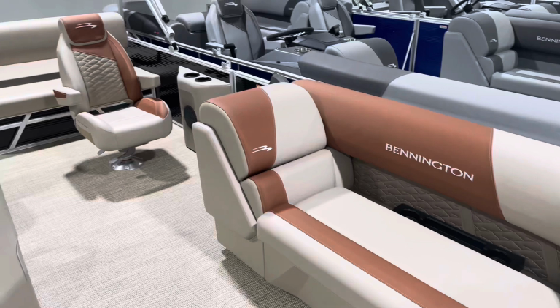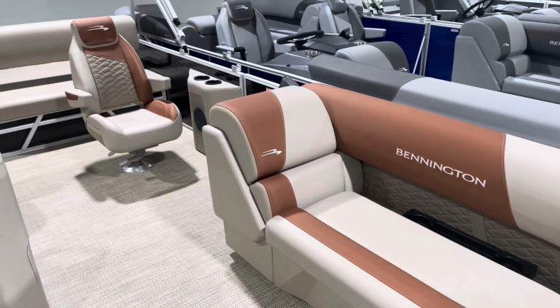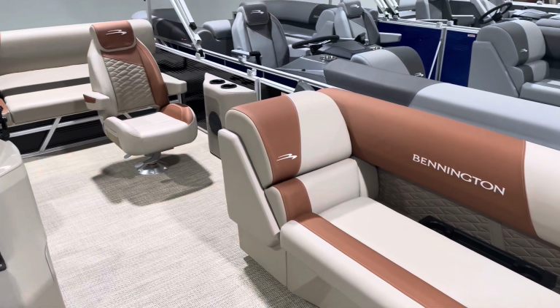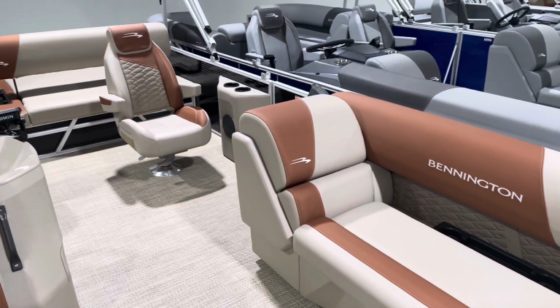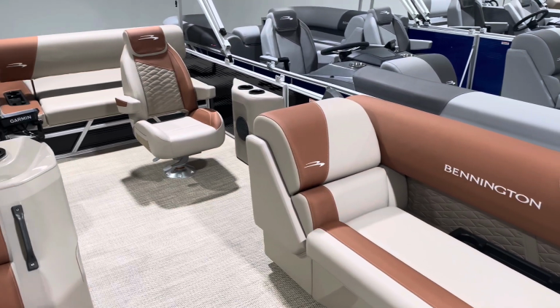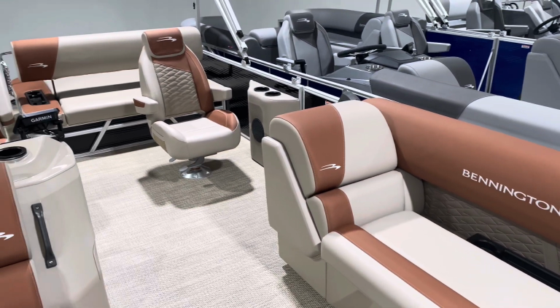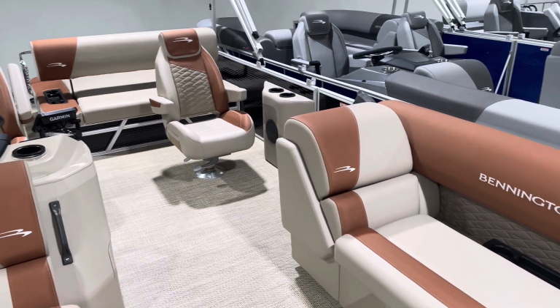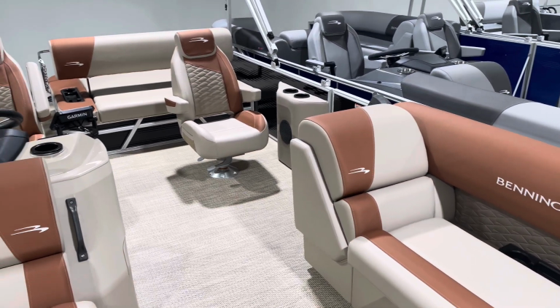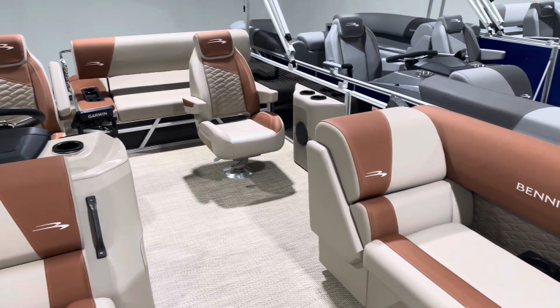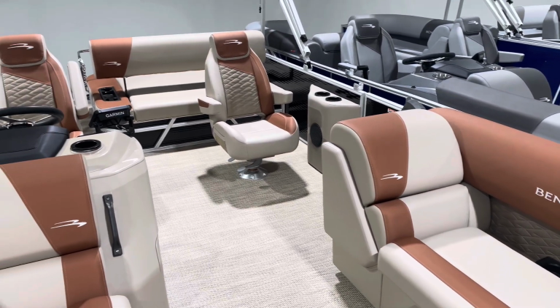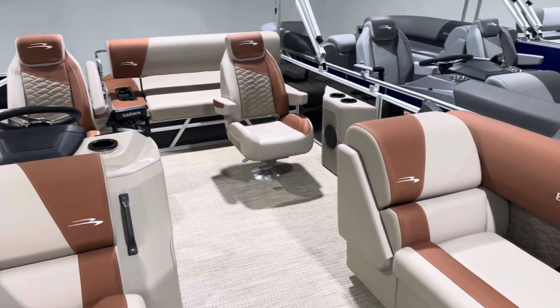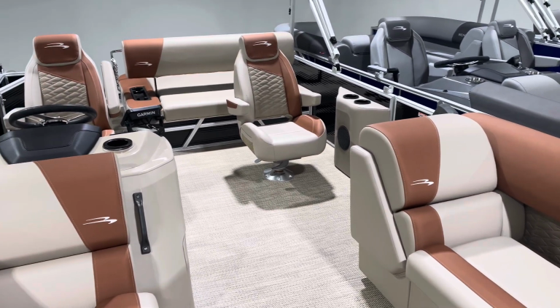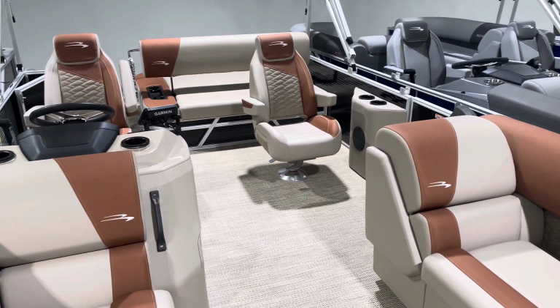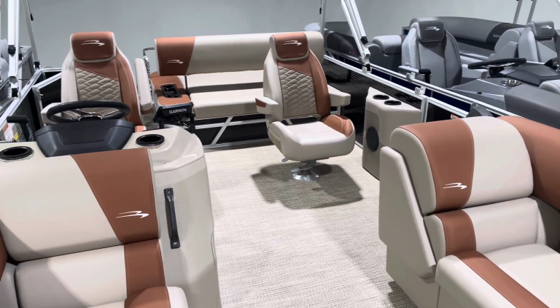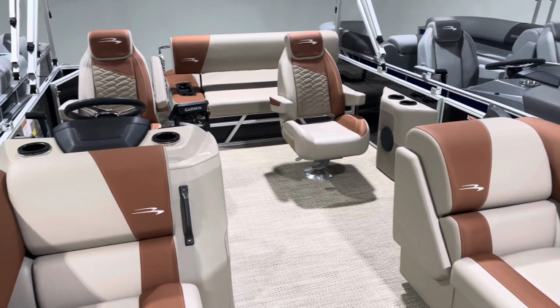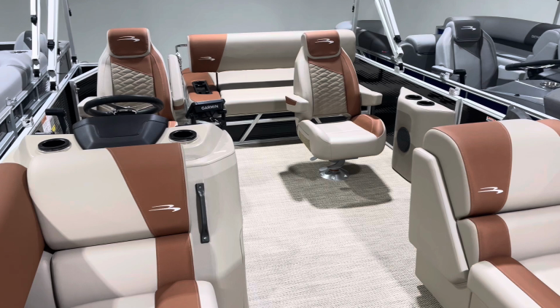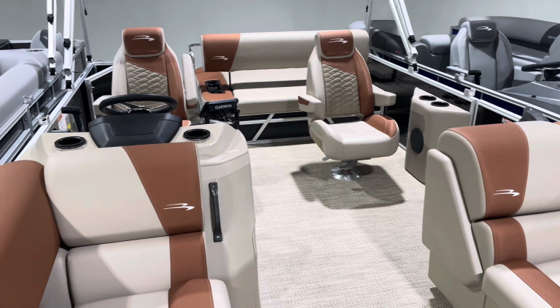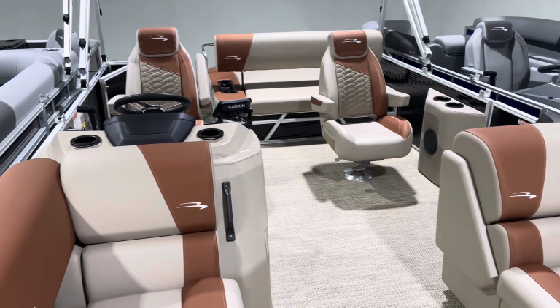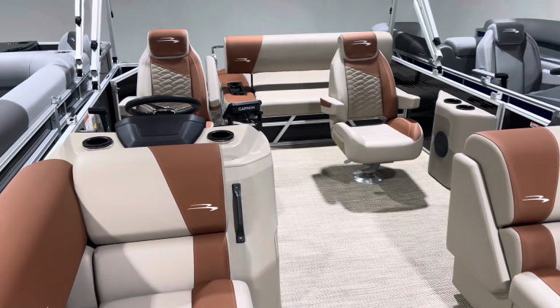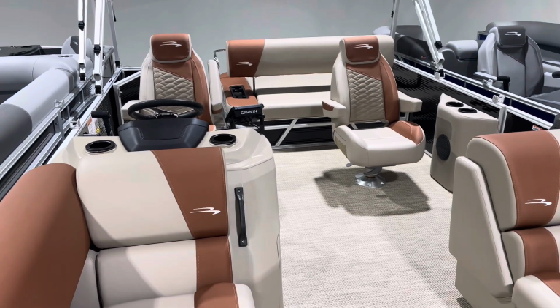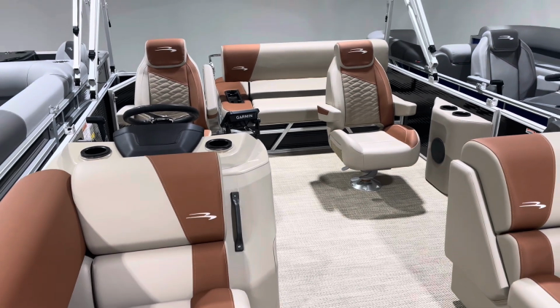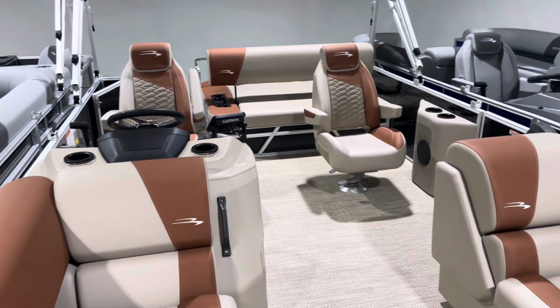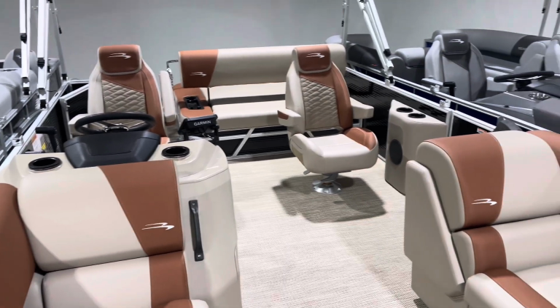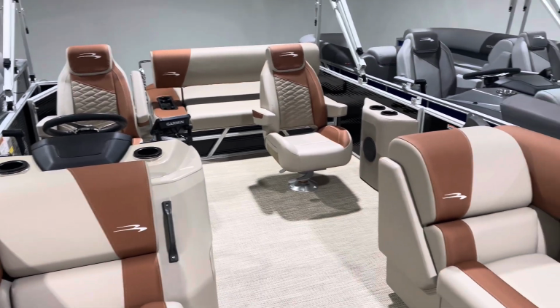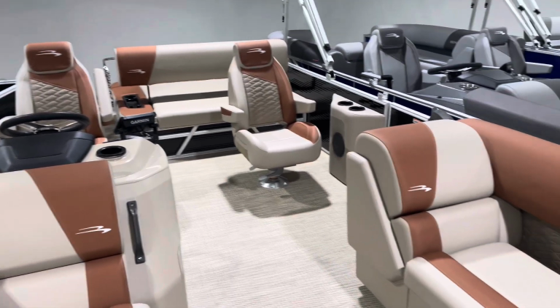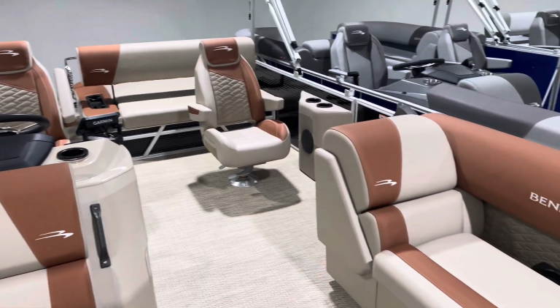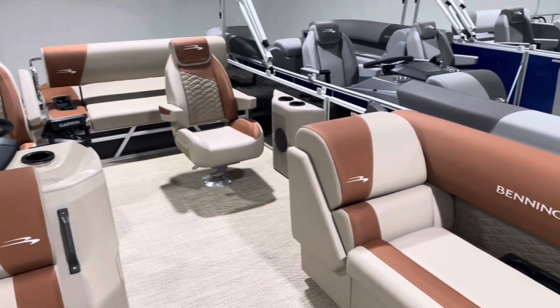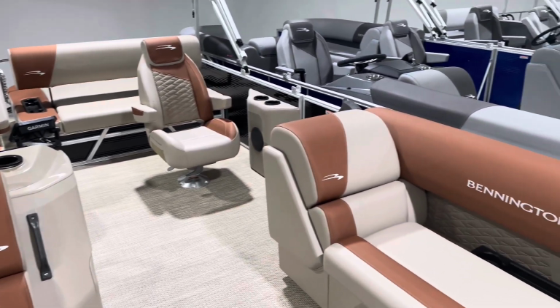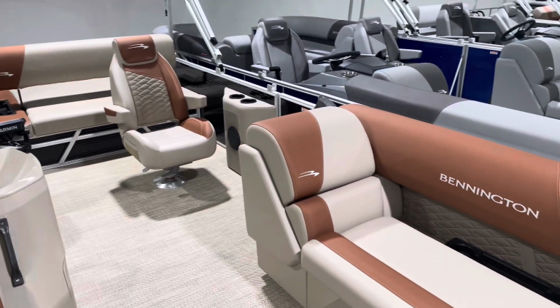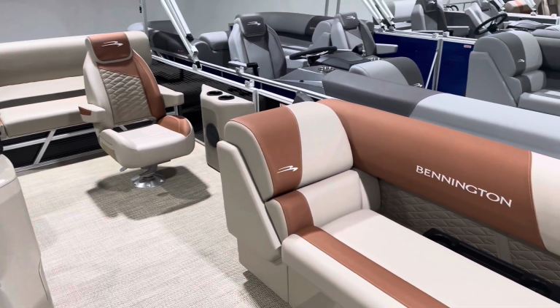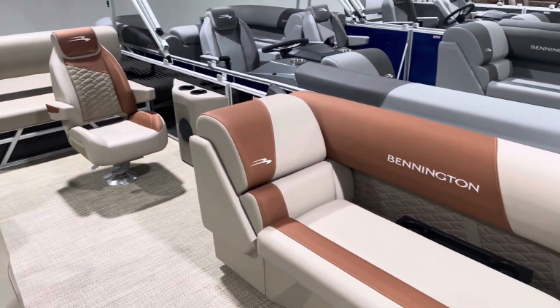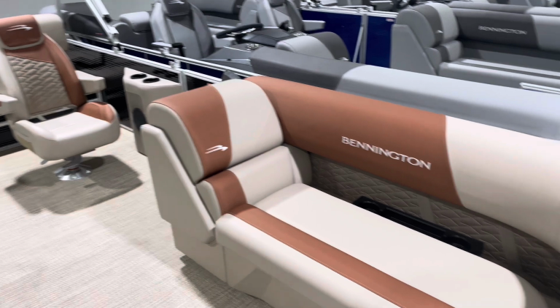Welcome to Midwest Marine, located in Grandview, Missouri, 816-380-7891. Standing on a 2024 22 SSB Swingback by Bennington.